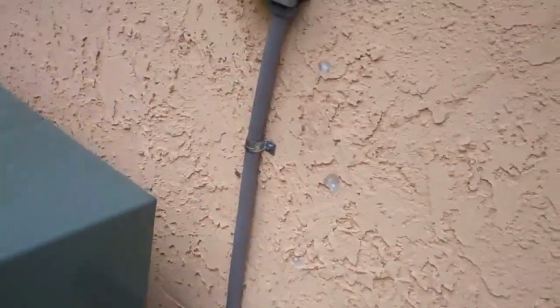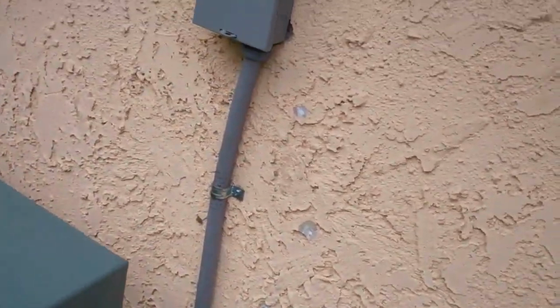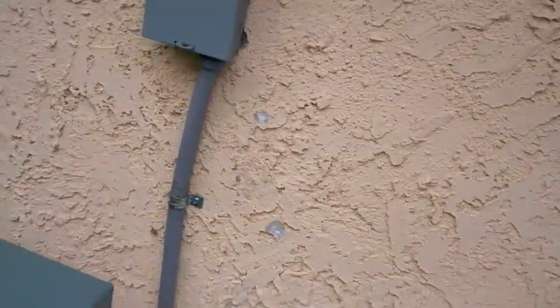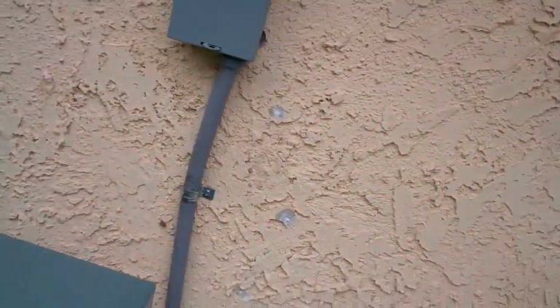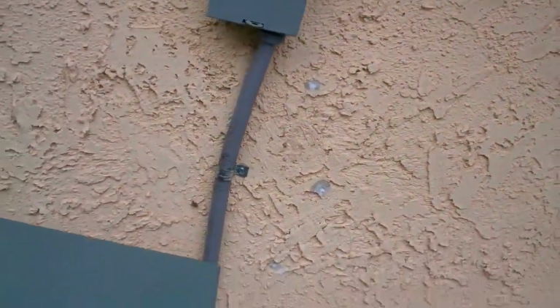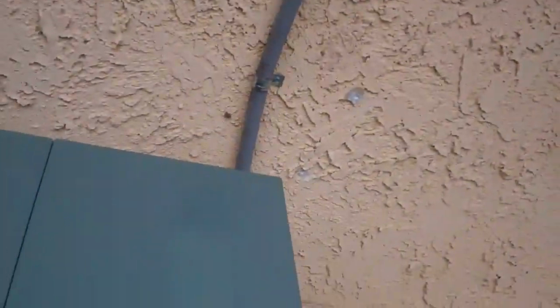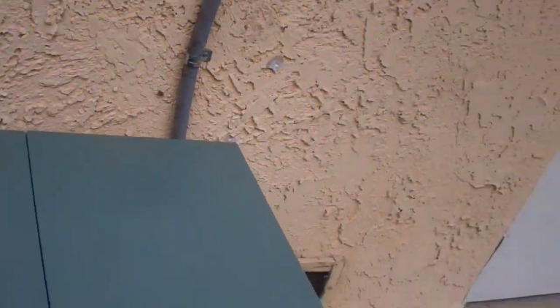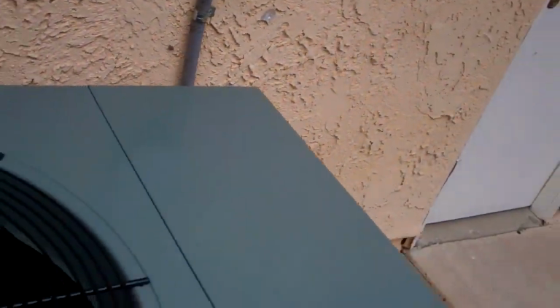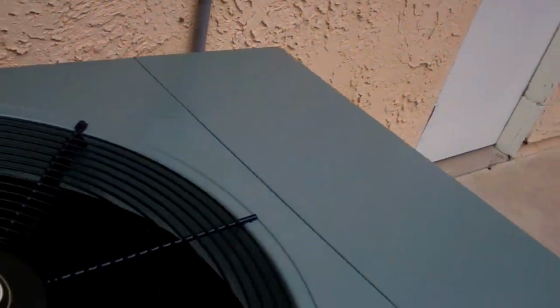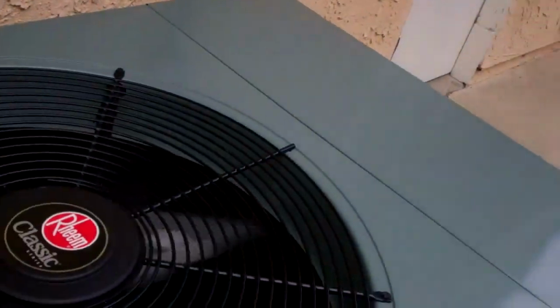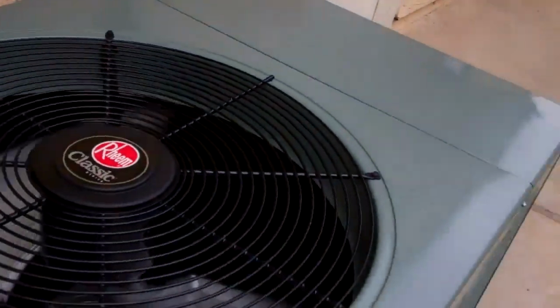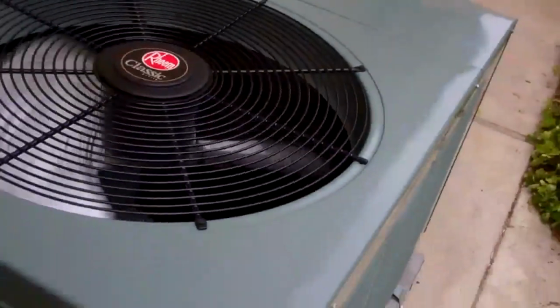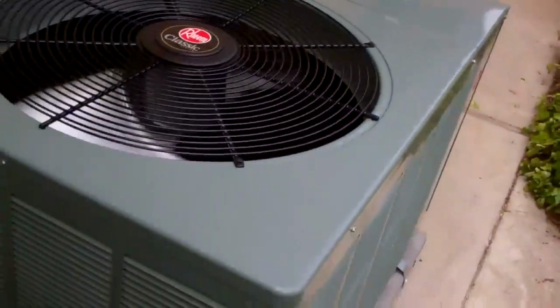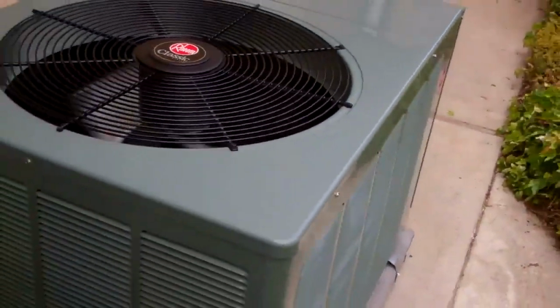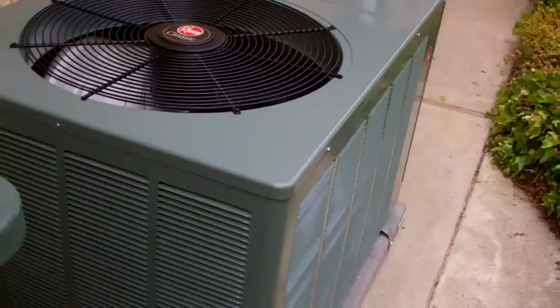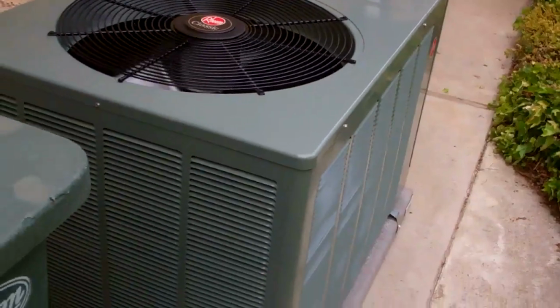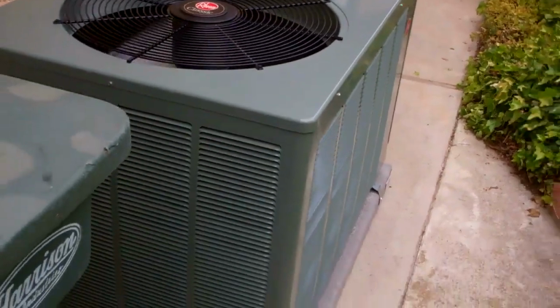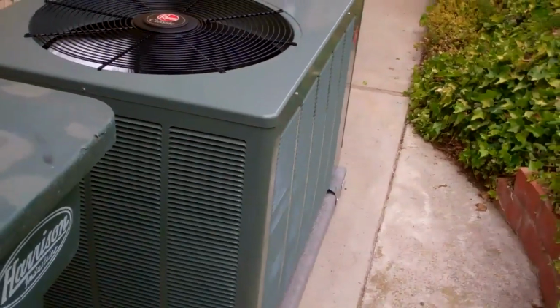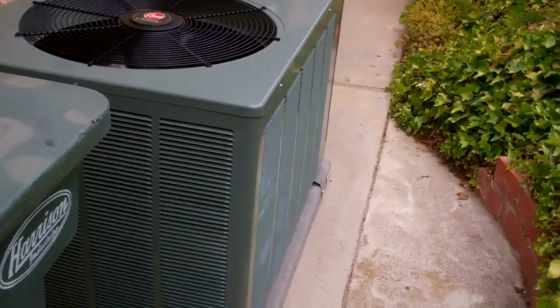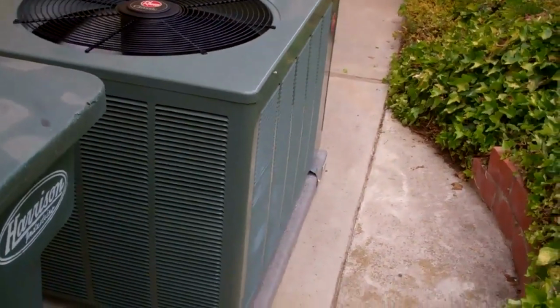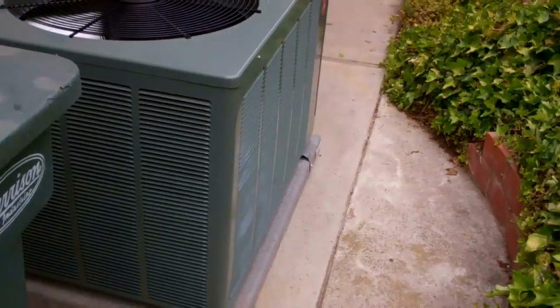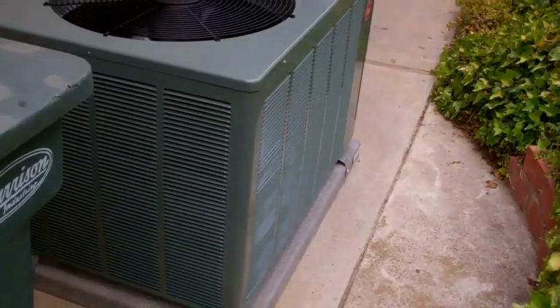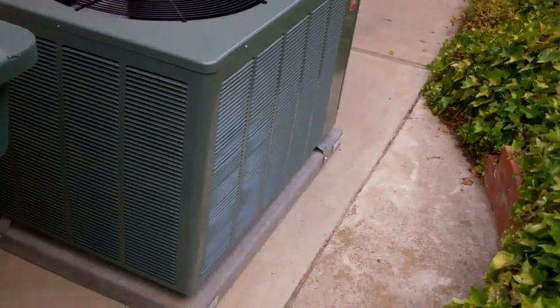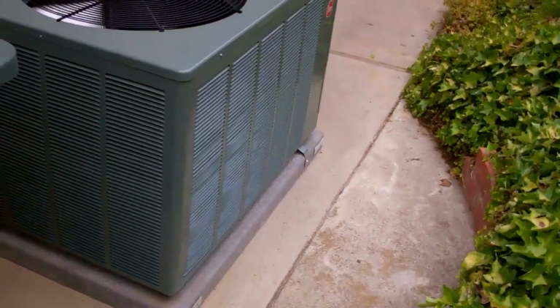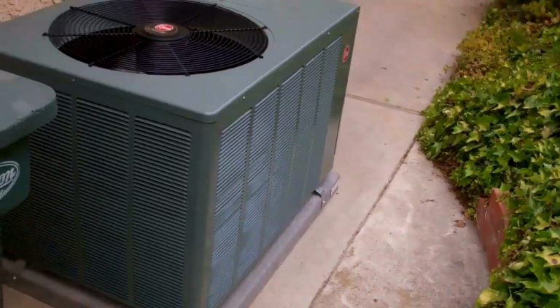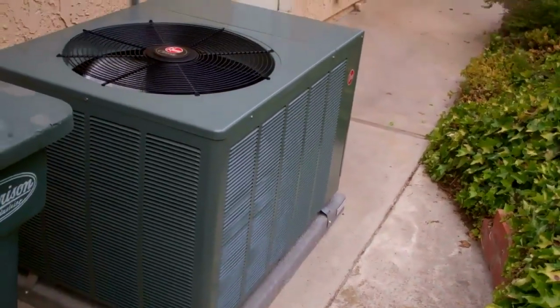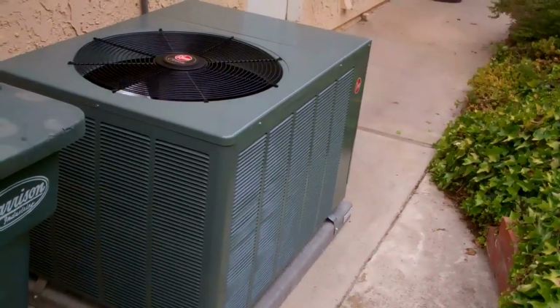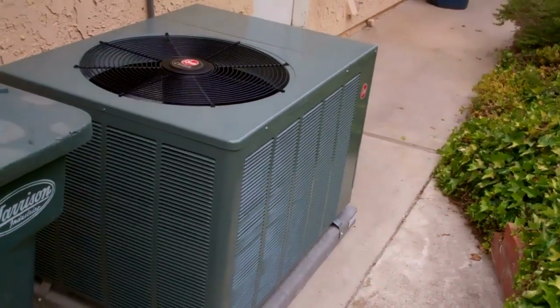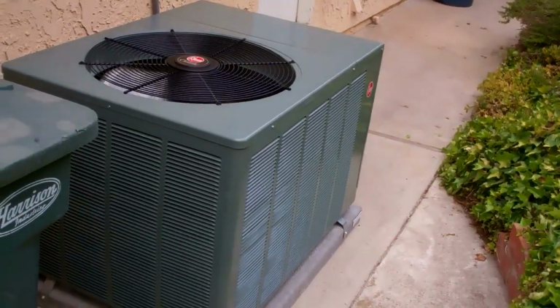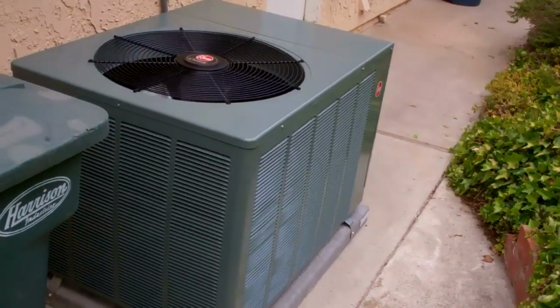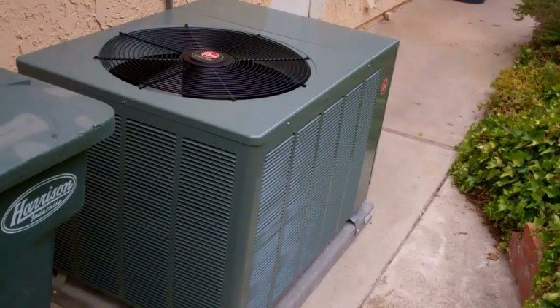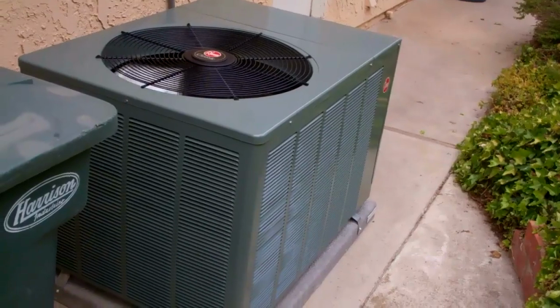Patched a couple holes in the wall and we're all set. Nice and quiet.